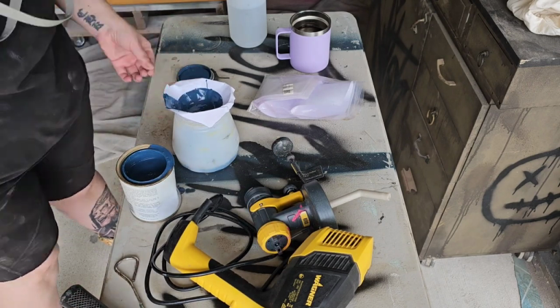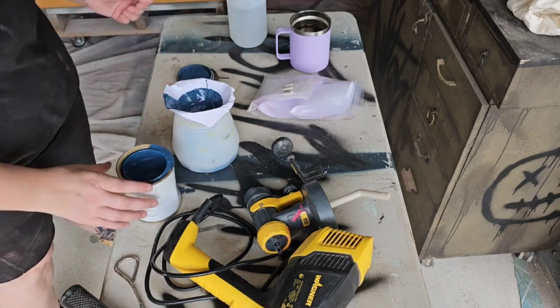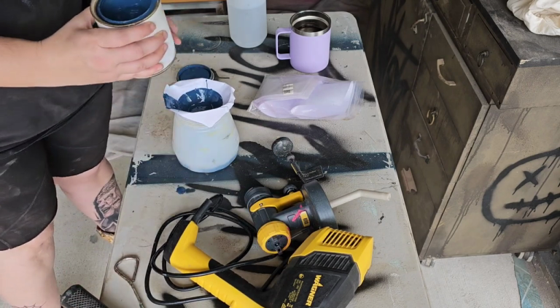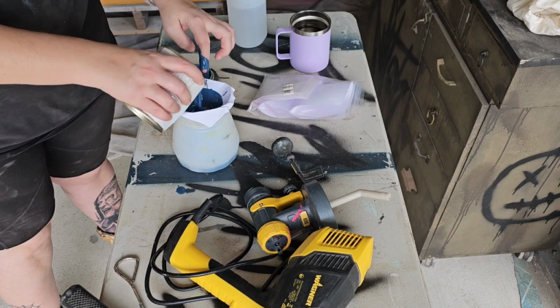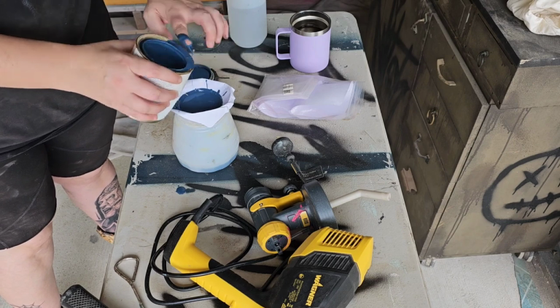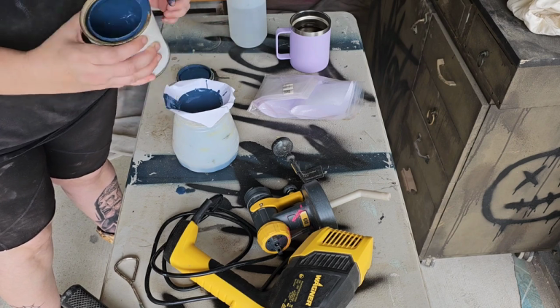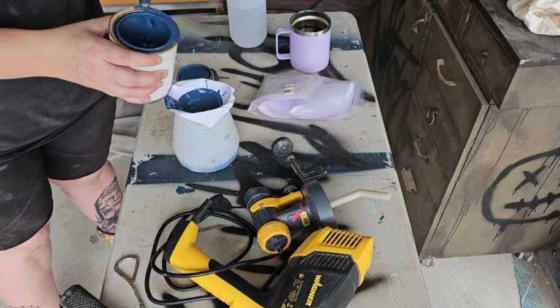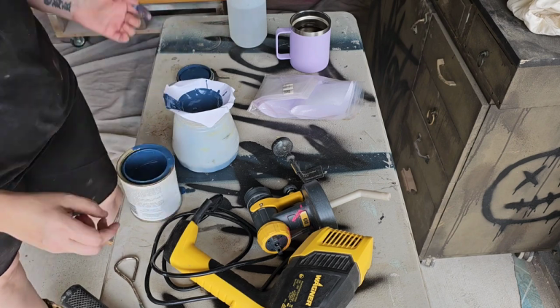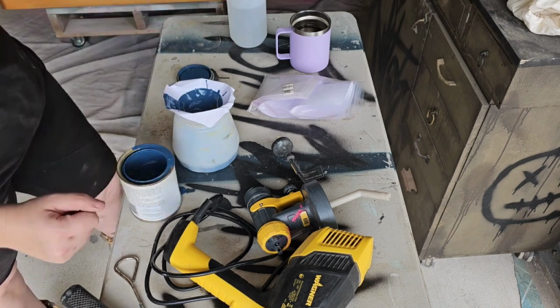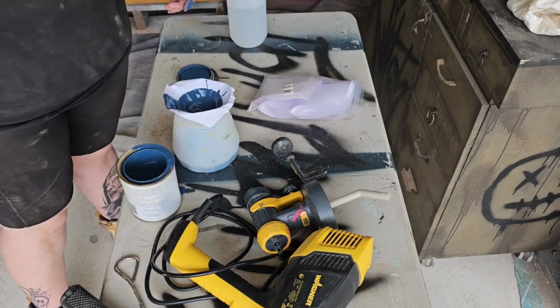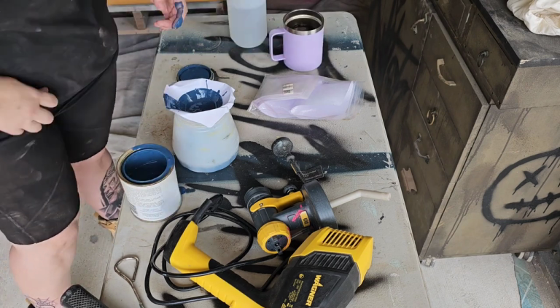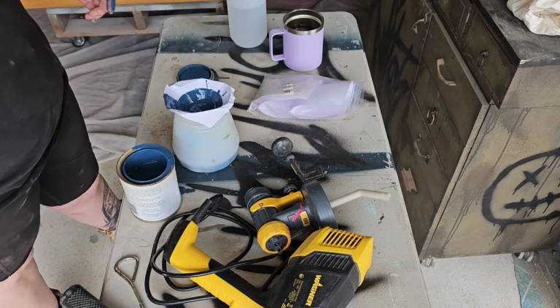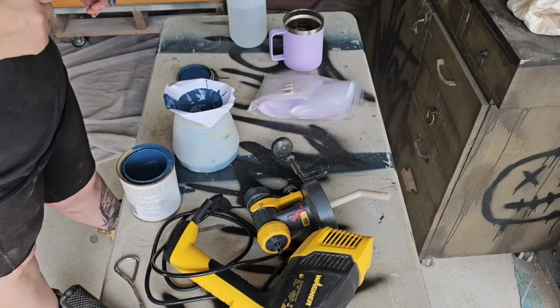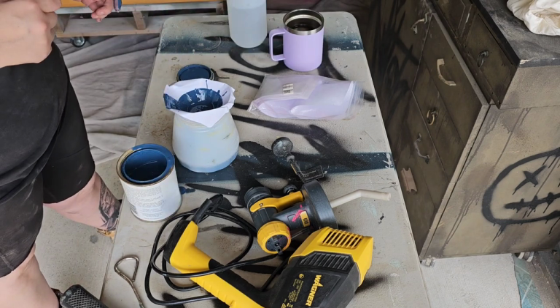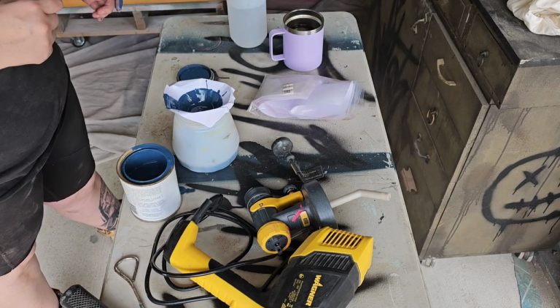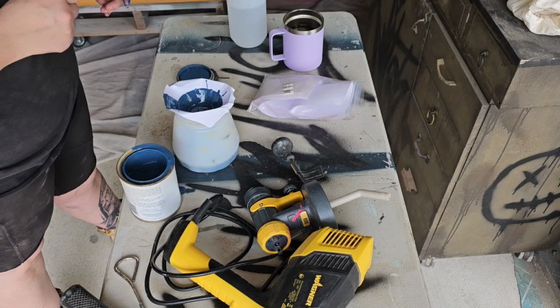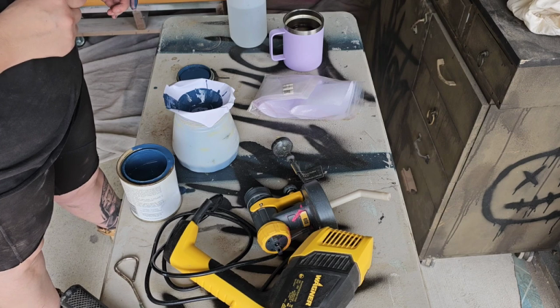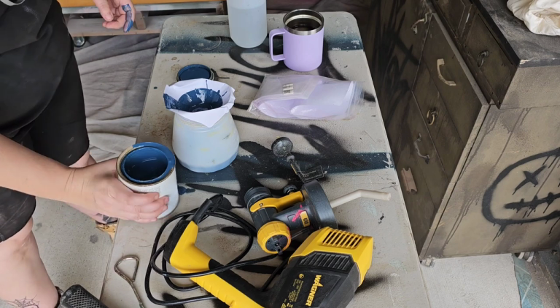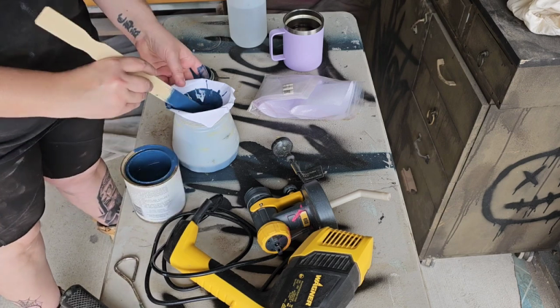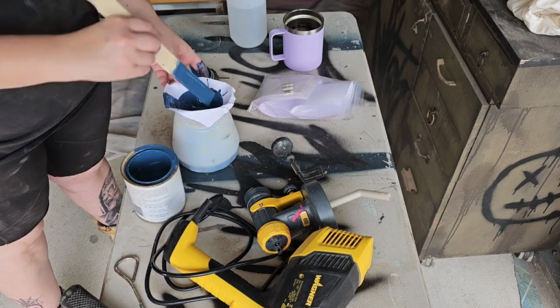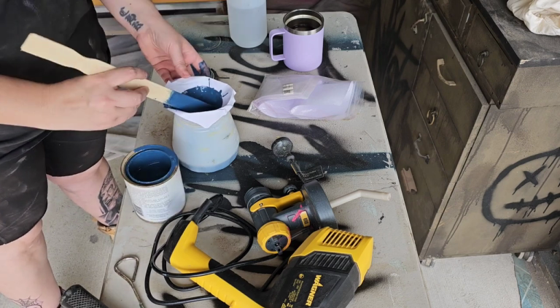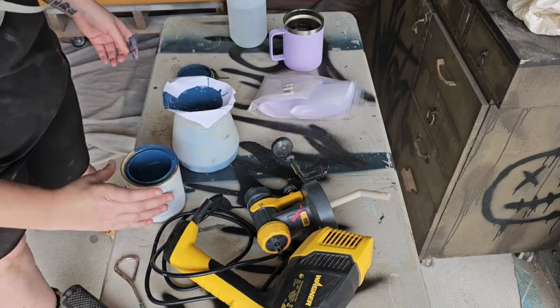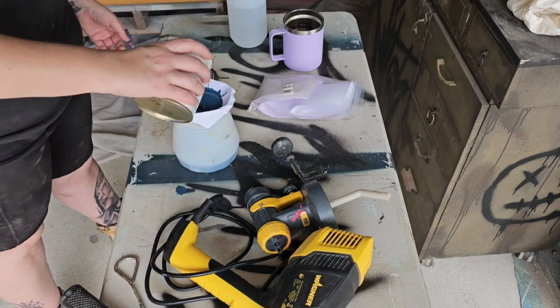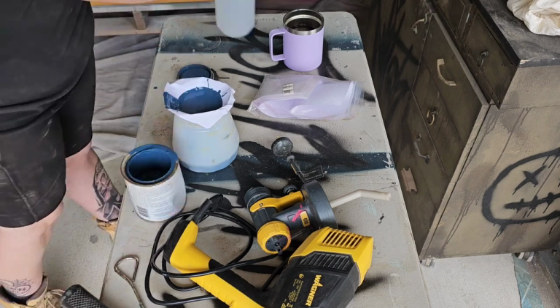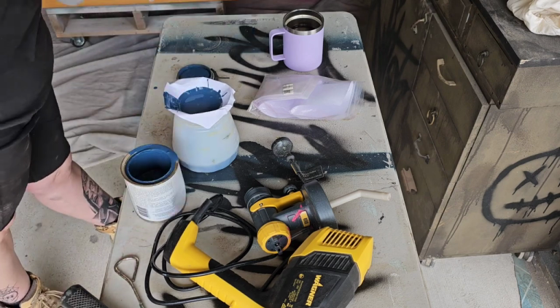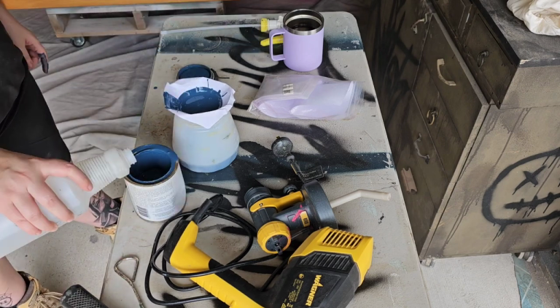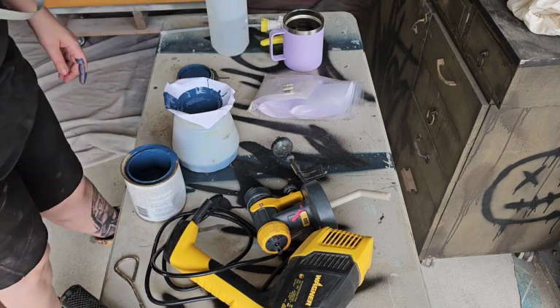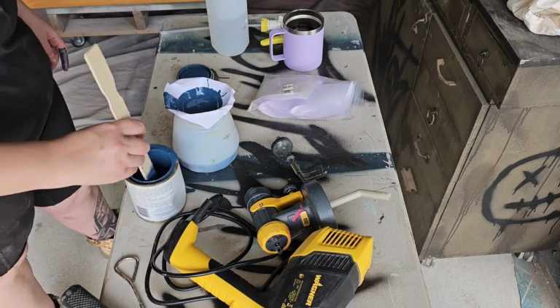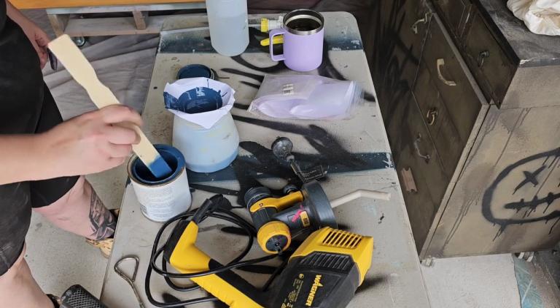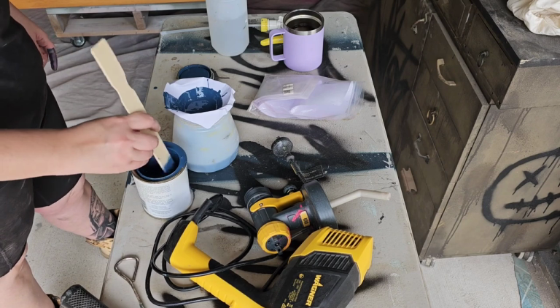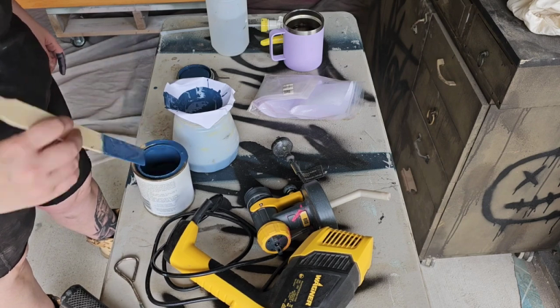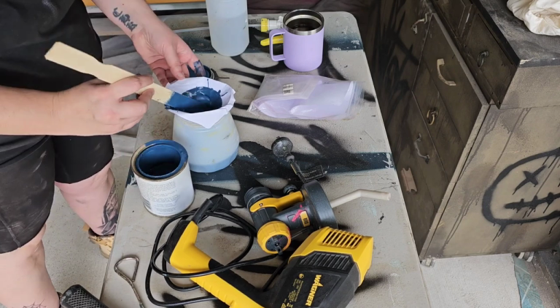It took me less than a day. I had already been at work at the cafe at this point, so it basically took me half a day to set up, spray, and clean out the spray gun on this bookcase.